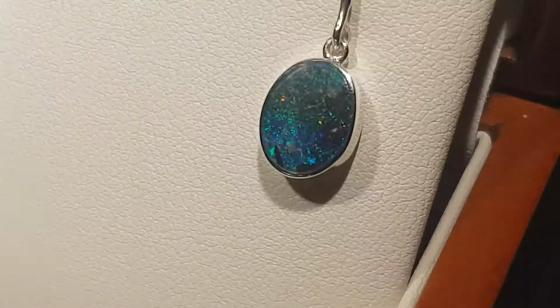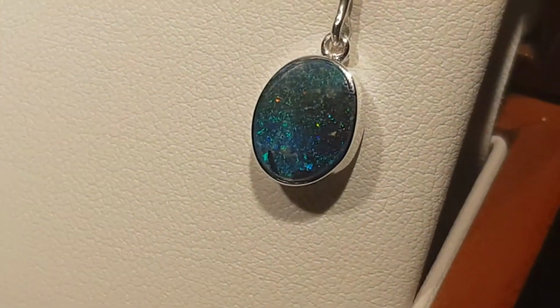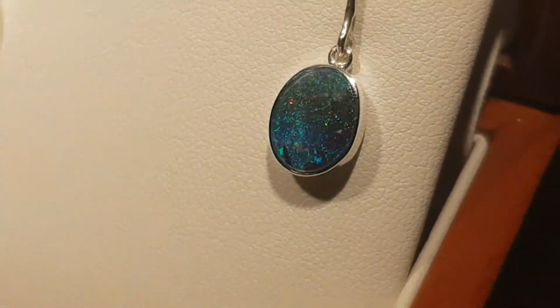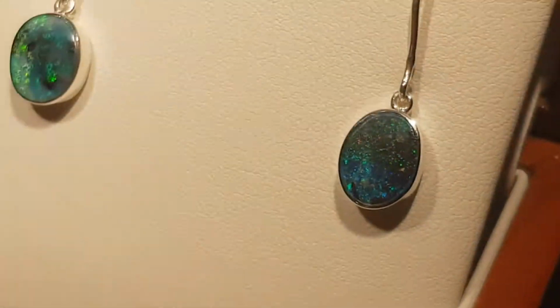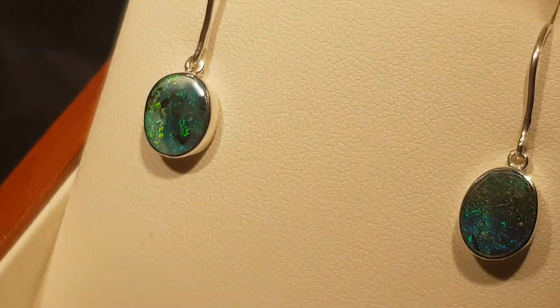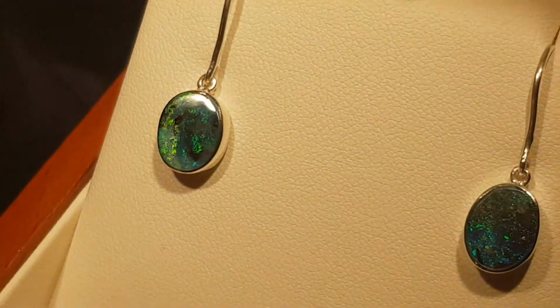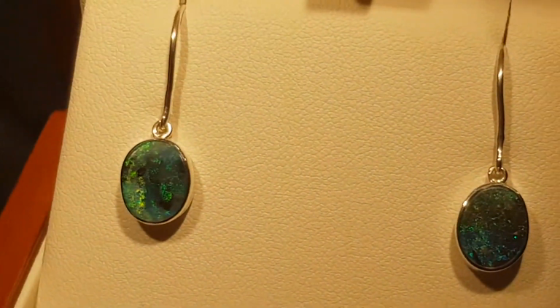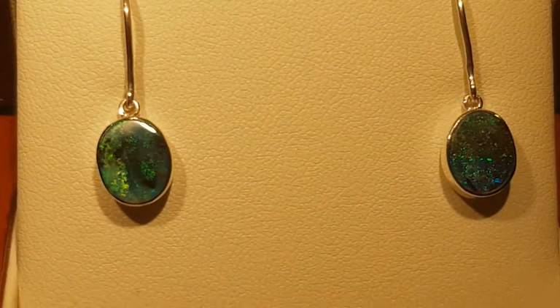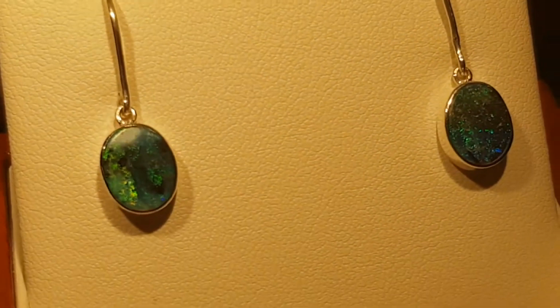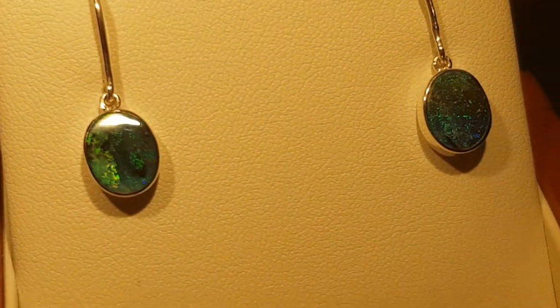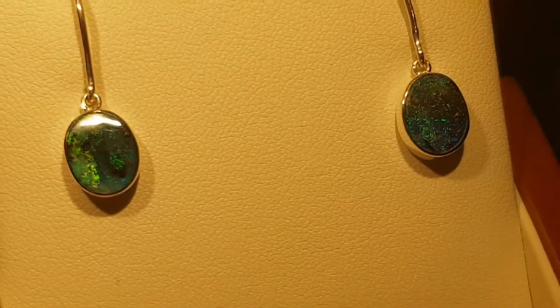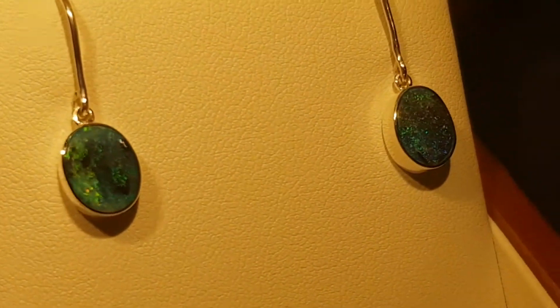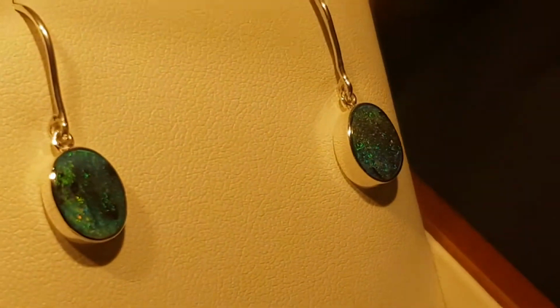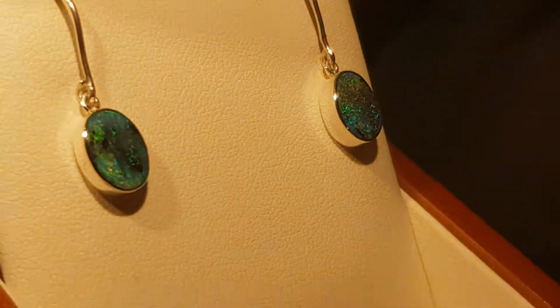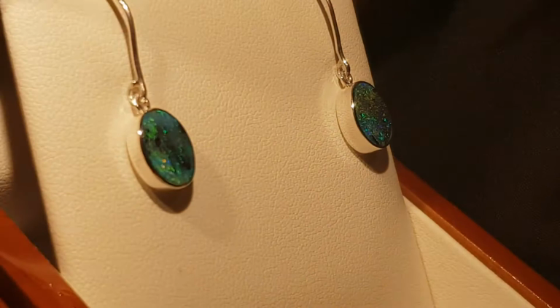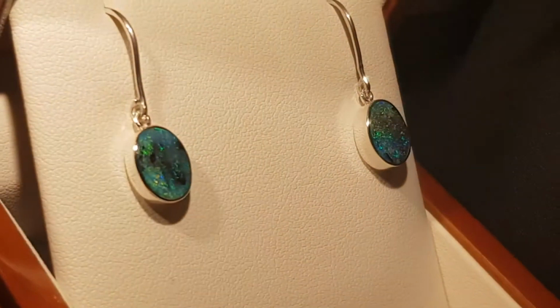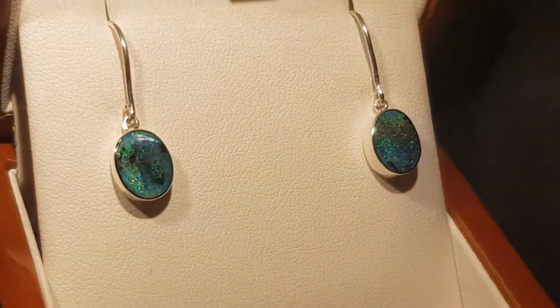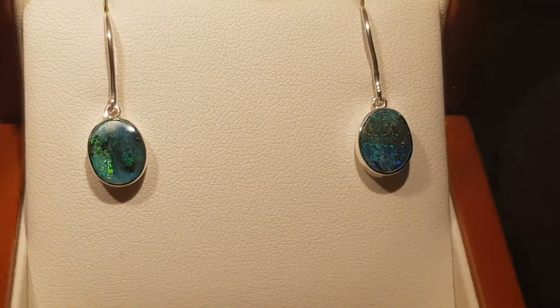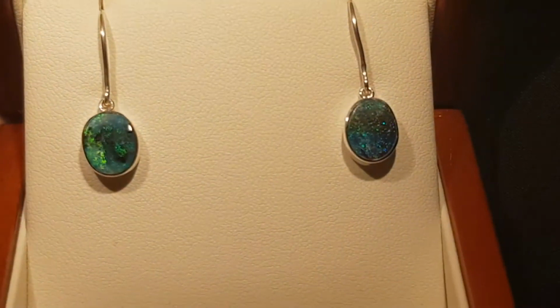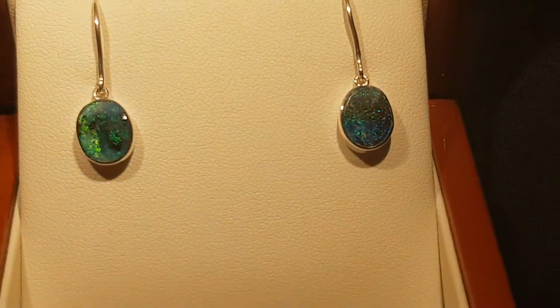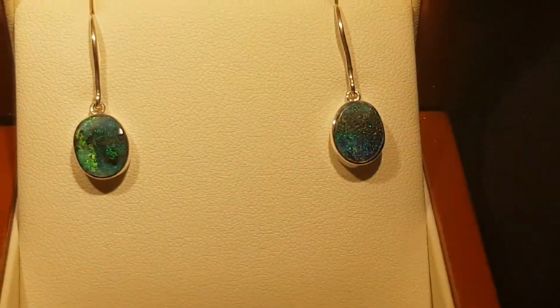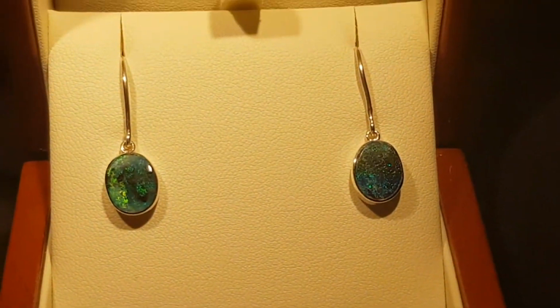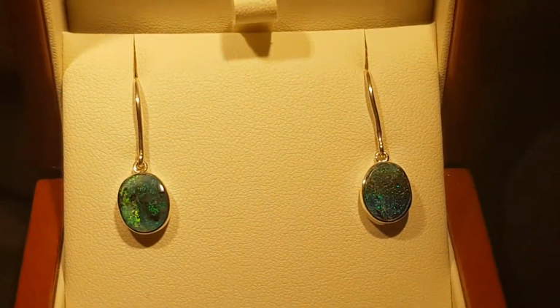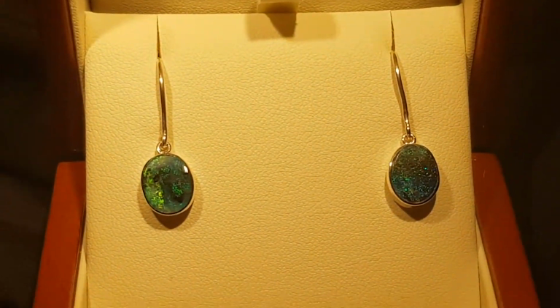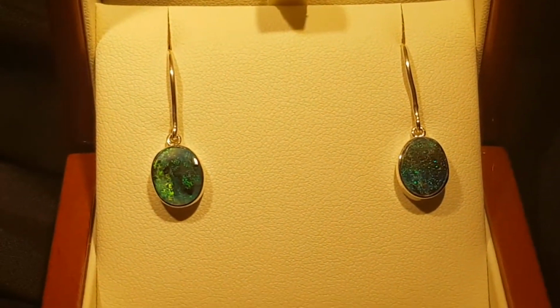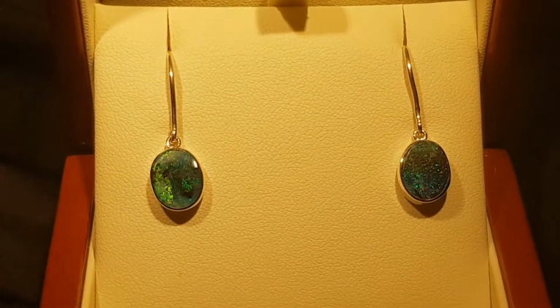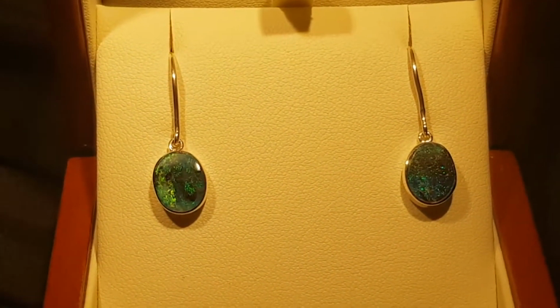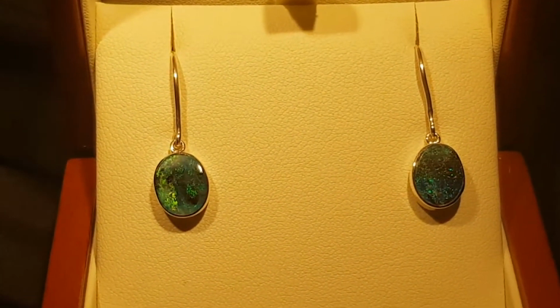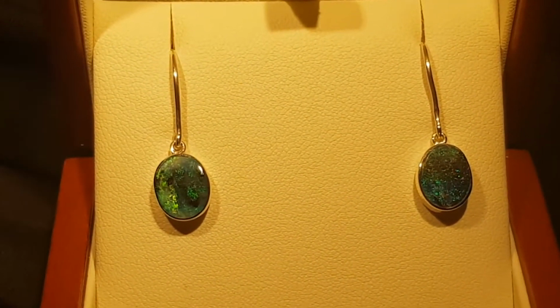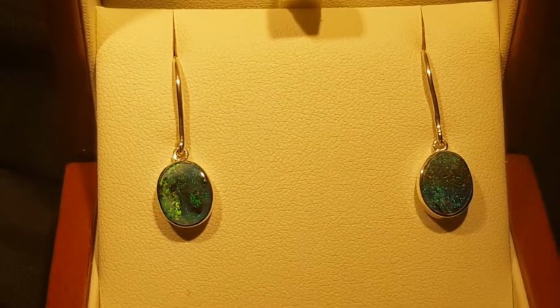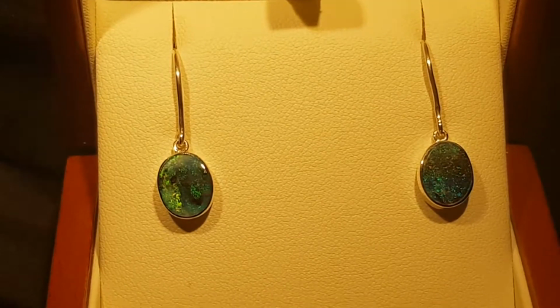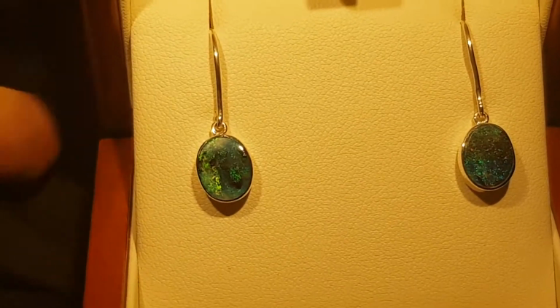Let's go nice and close again — bright, fiery, 100% natural, only from Queensland in Australia. Nowhere else in the world.